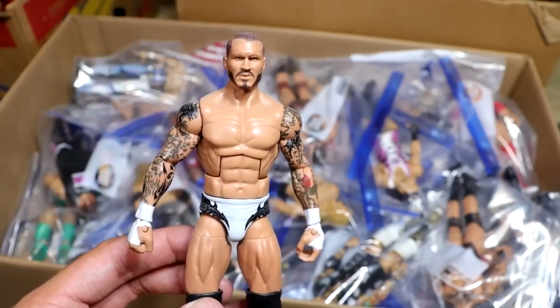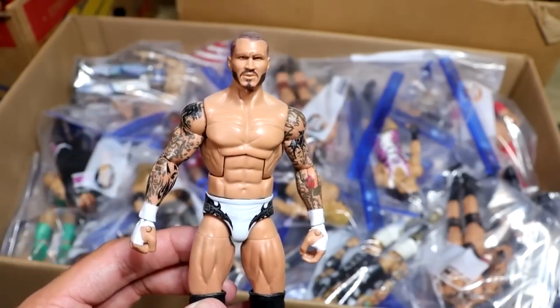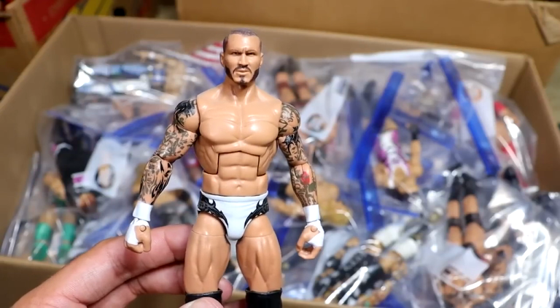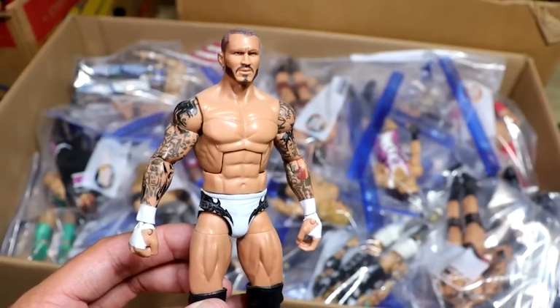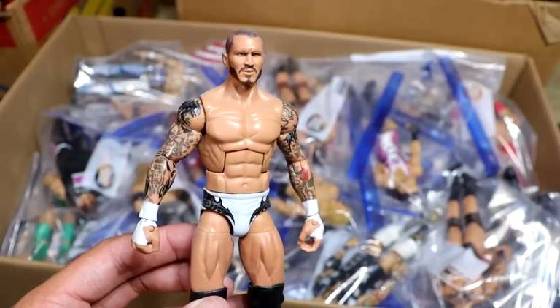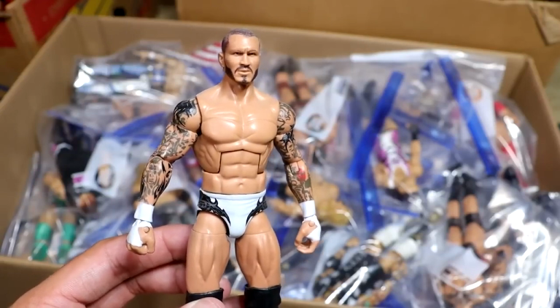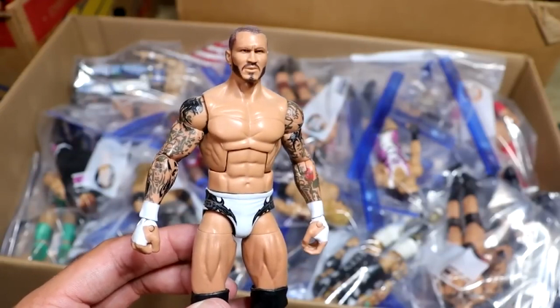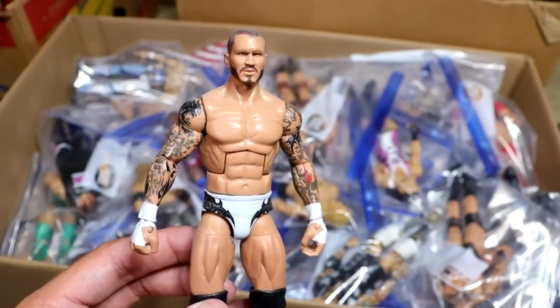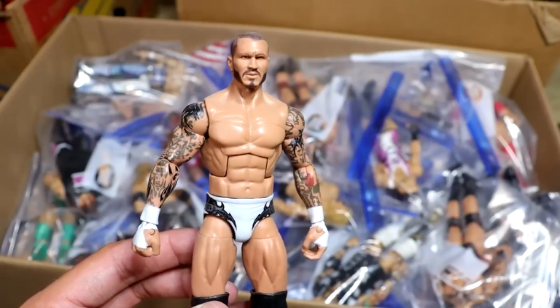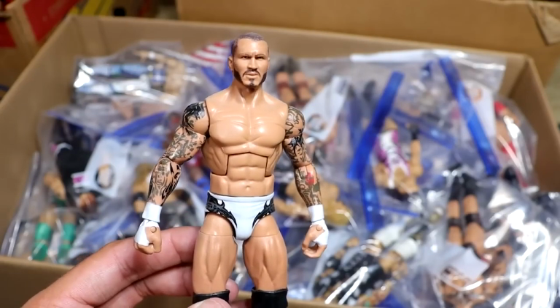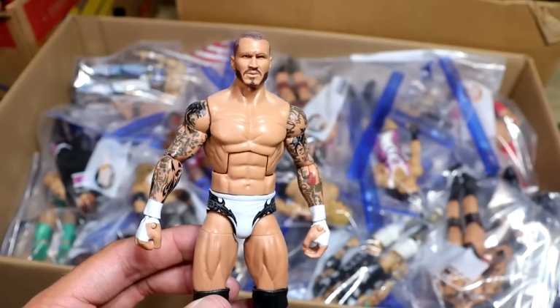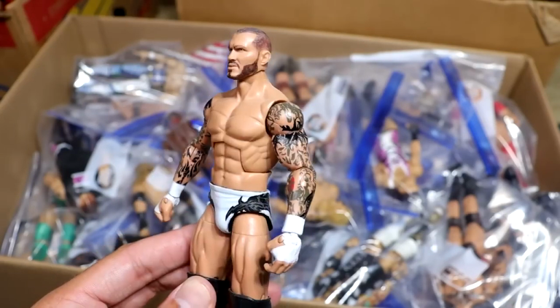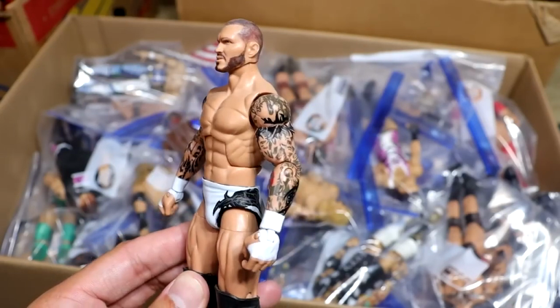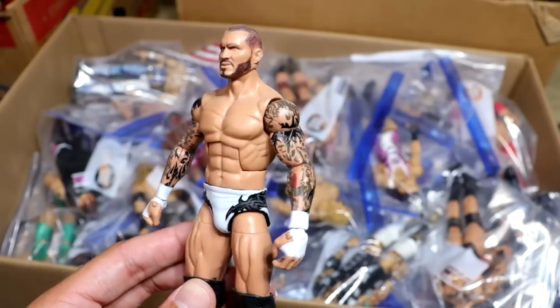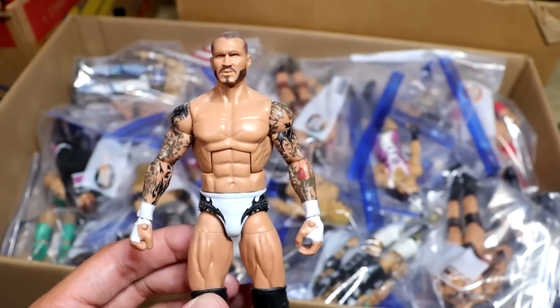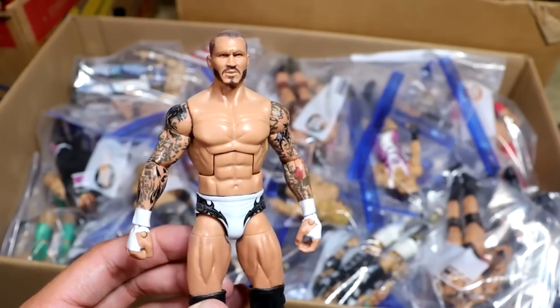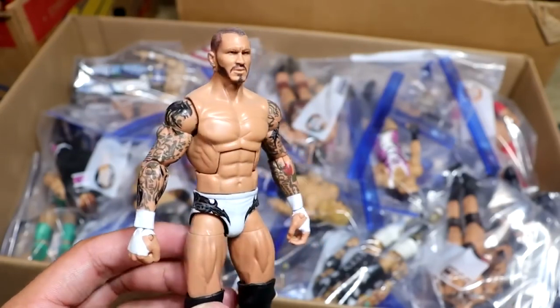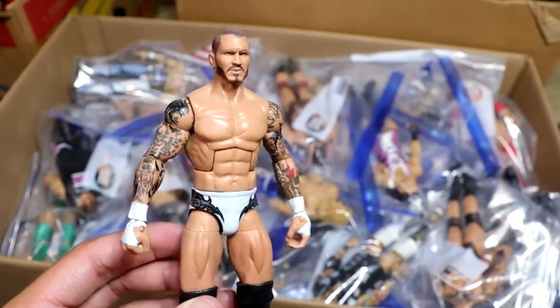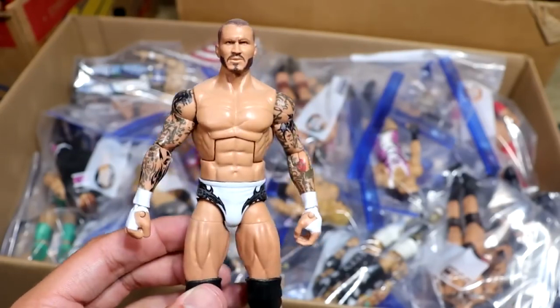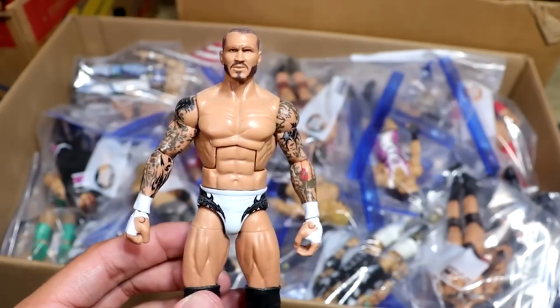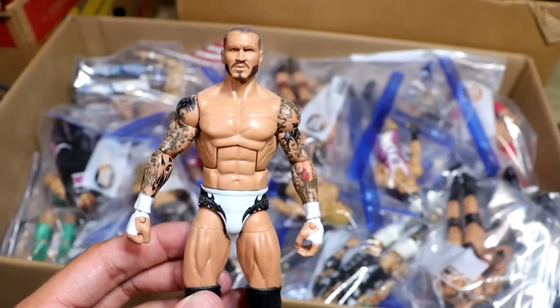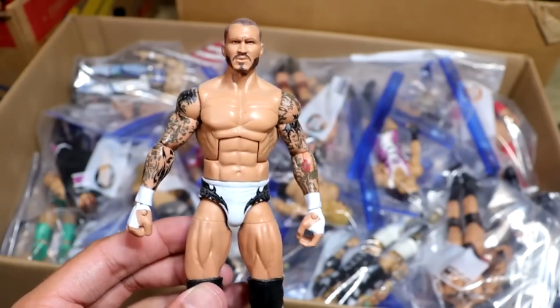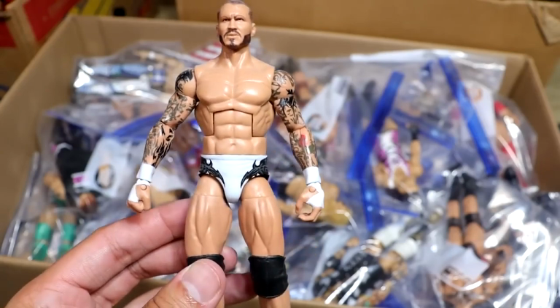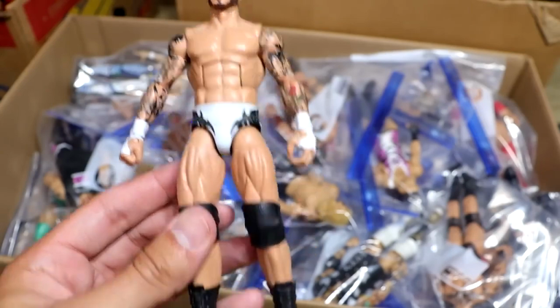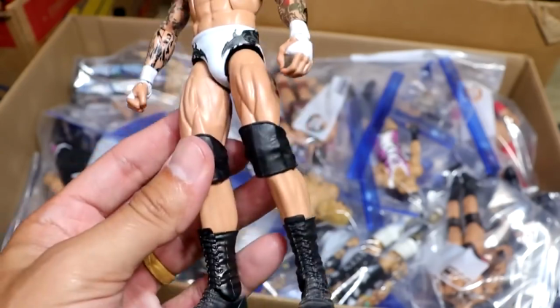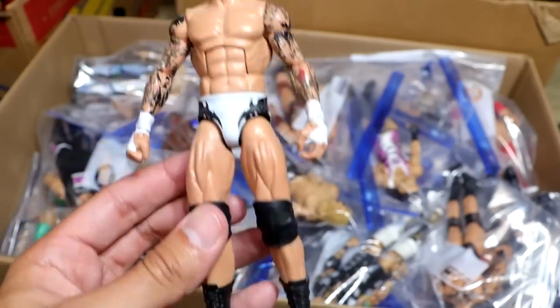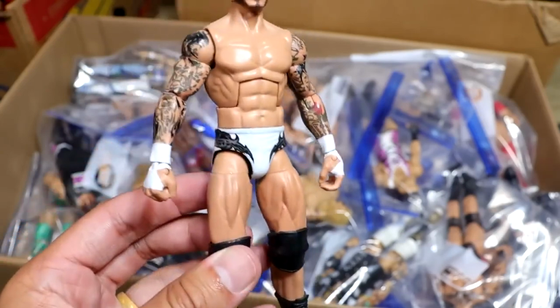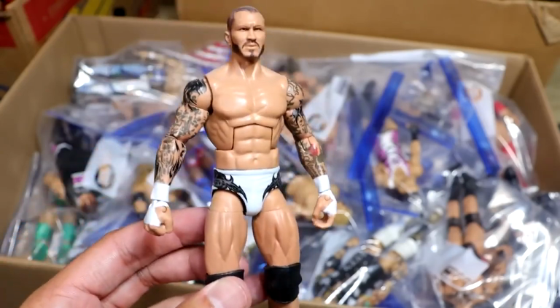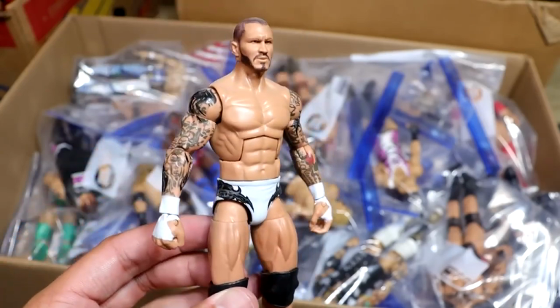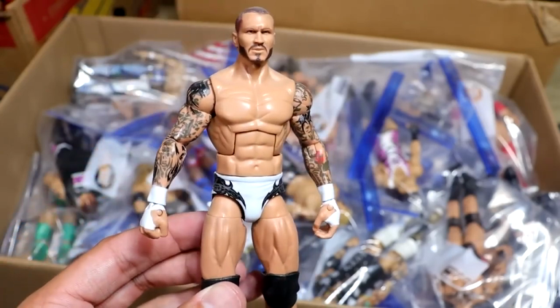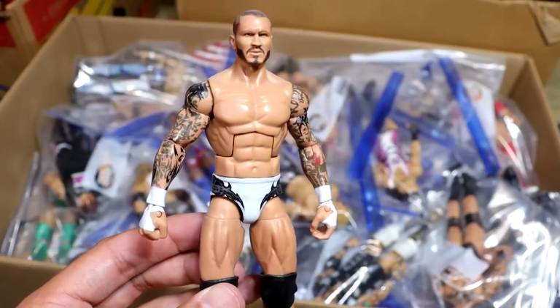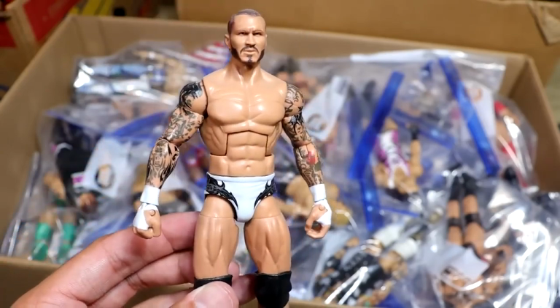I think it's better than the Elite 91 or Elite 90, whatever the hell that was — maybe Elite 89. Who gives a hoot? White tape. Beautiful. I think I could switch the head sculpt and do some different things here, but I love this figure.